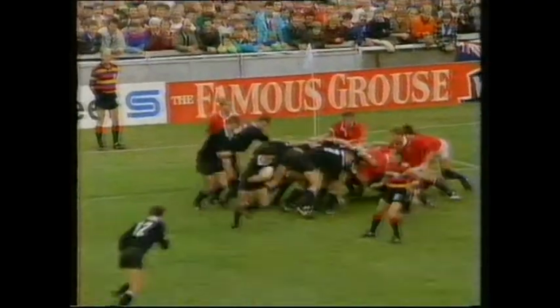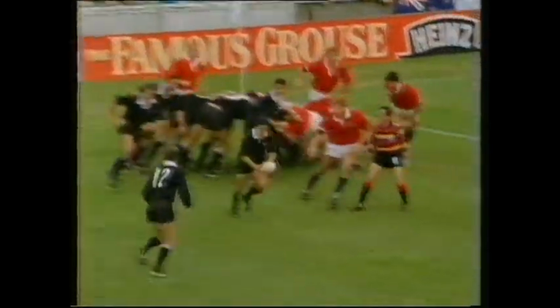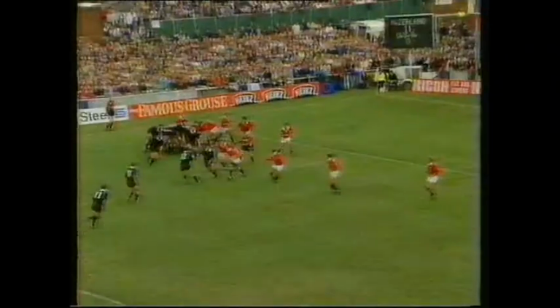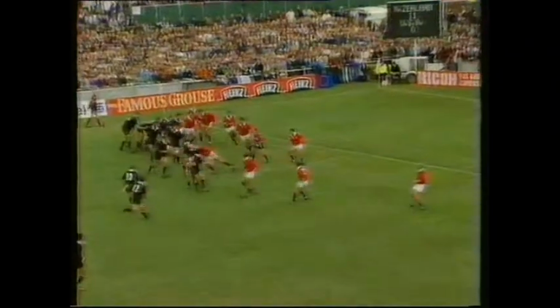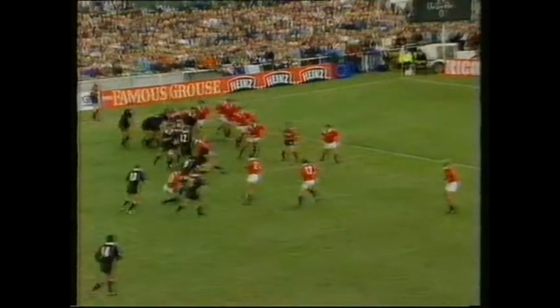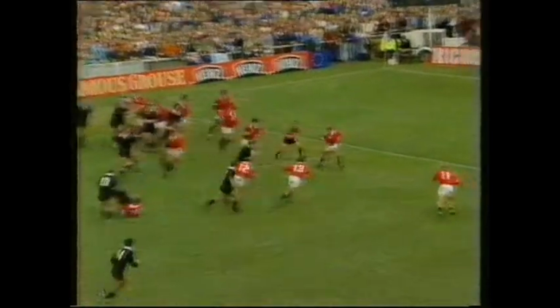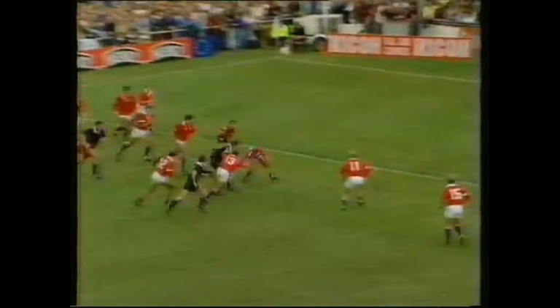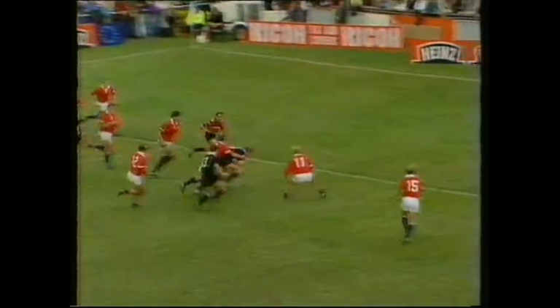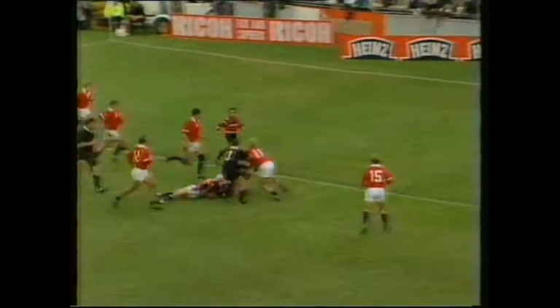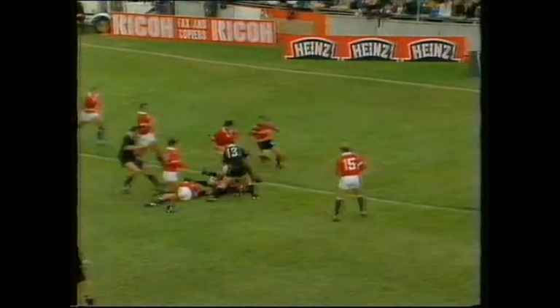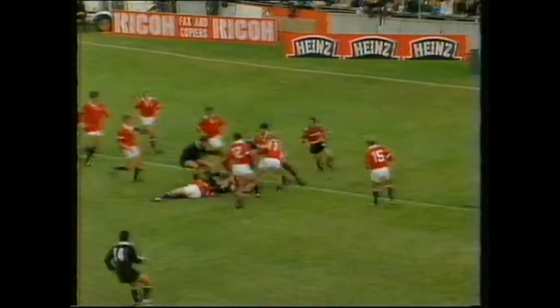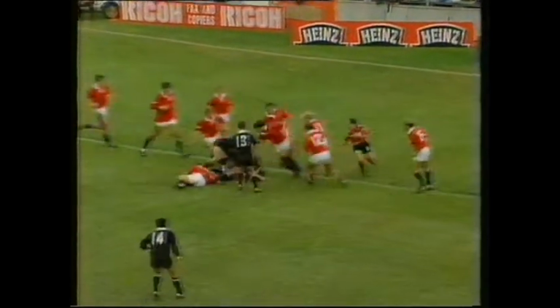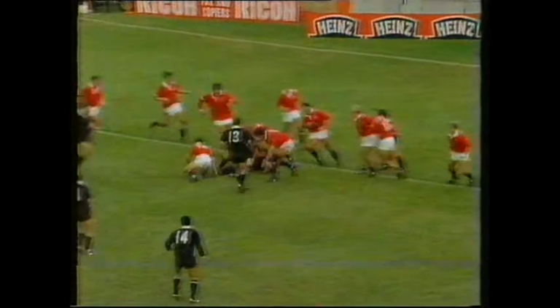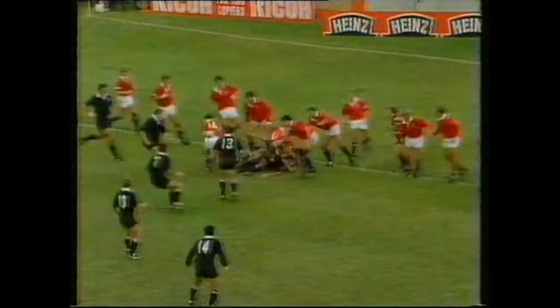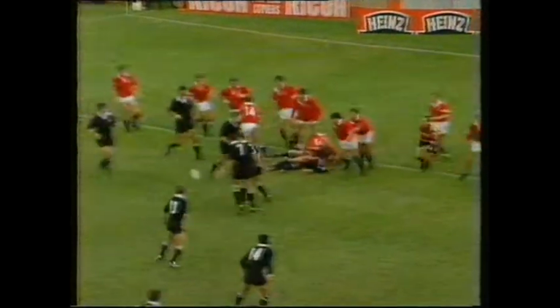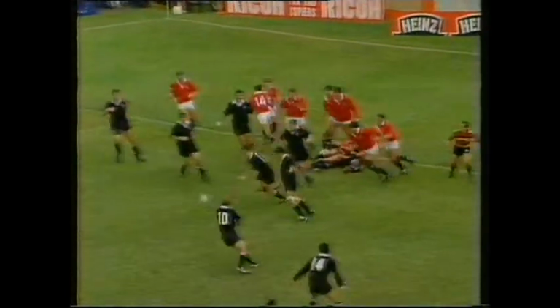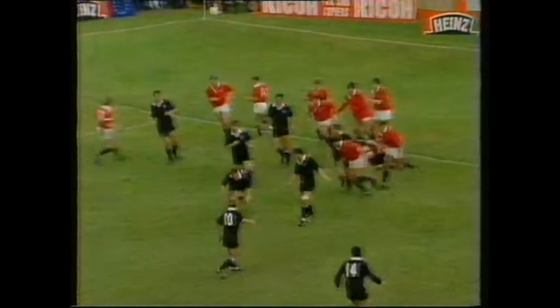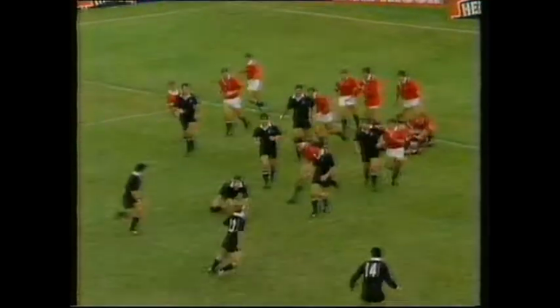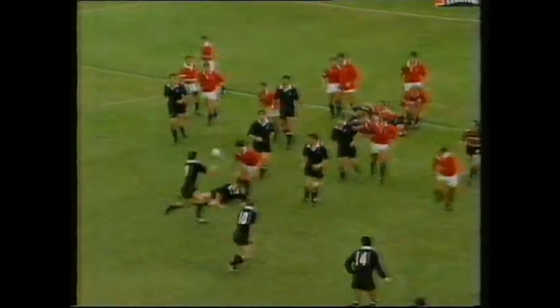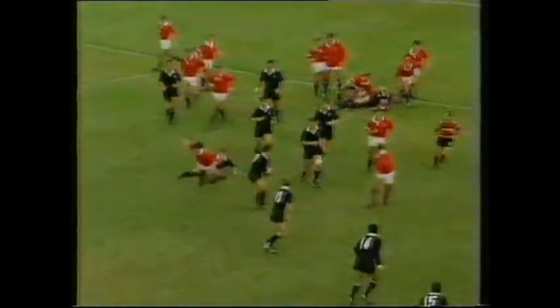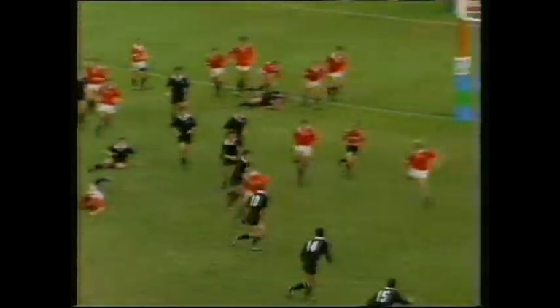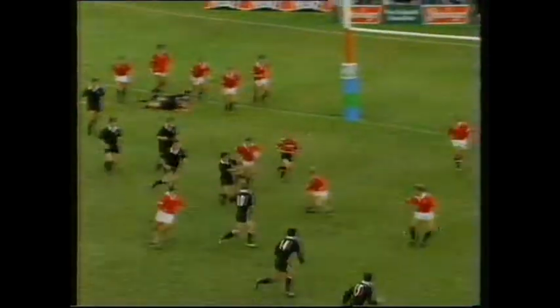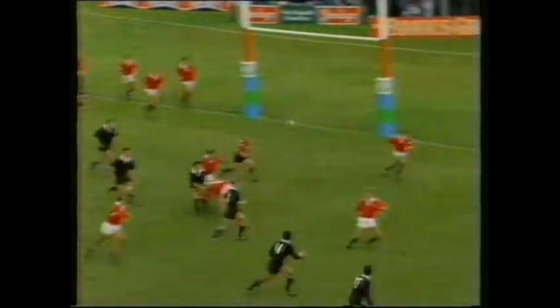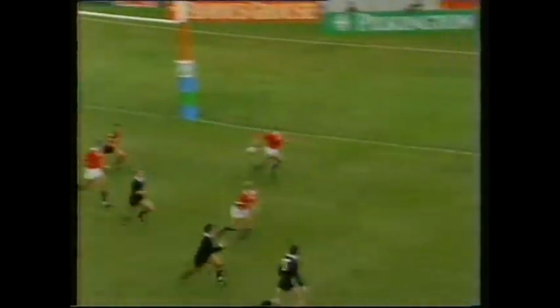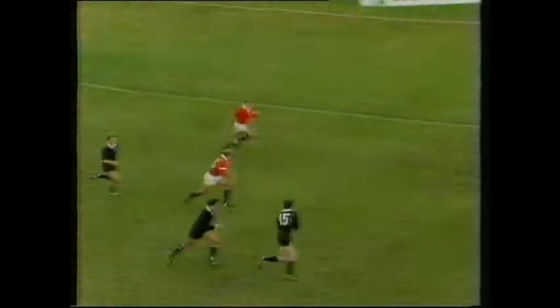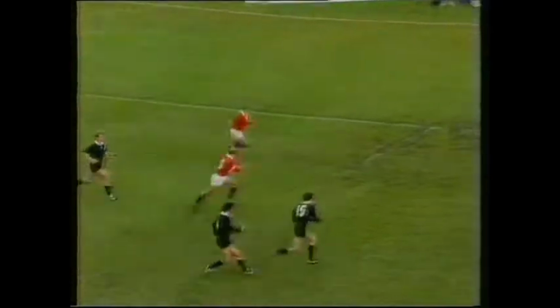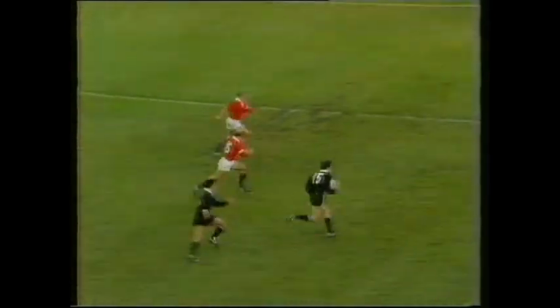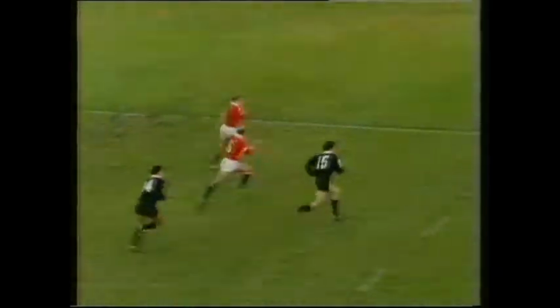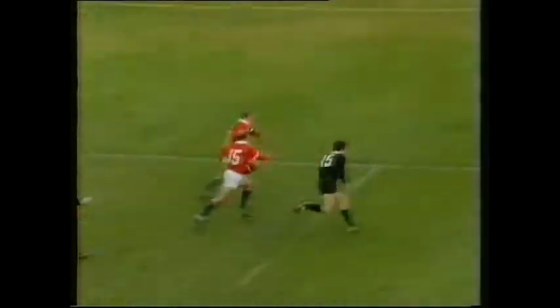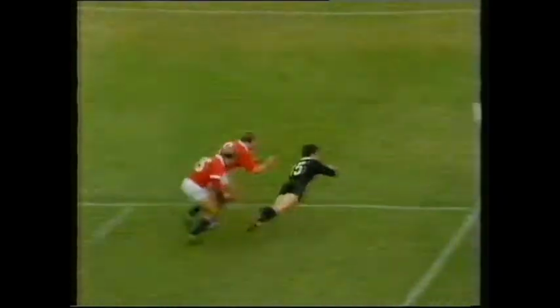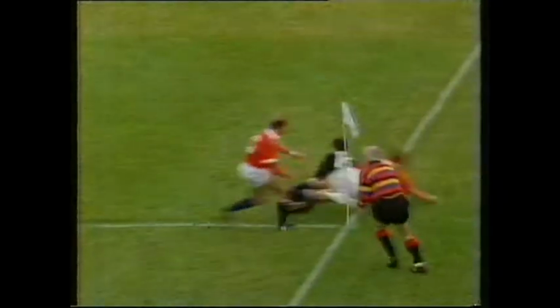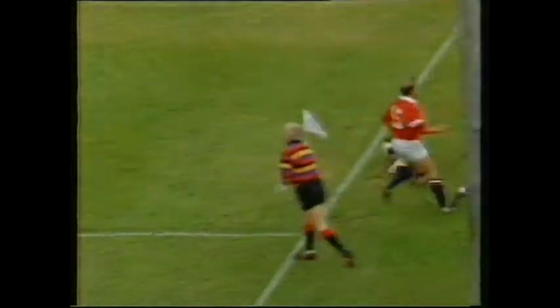Basham runs it across, pops it up for McCahill. Is Andy Earle going towards the post again? Just a couple of metres short, ball comes back, it's loose. Now Basham, across to Wright, Wright heading for the corner again and Terry Wright scores.